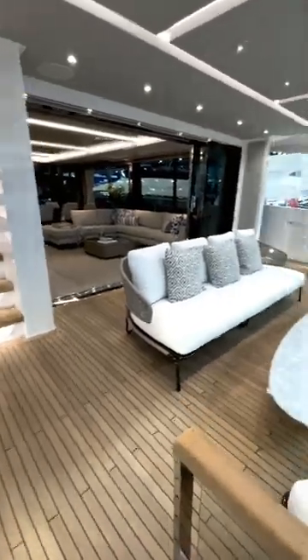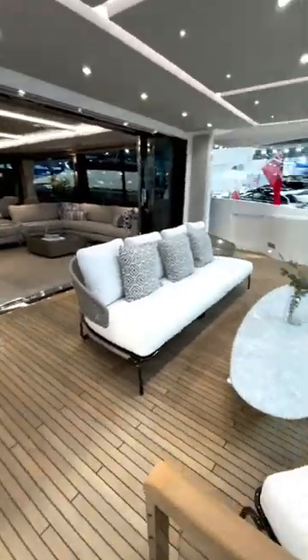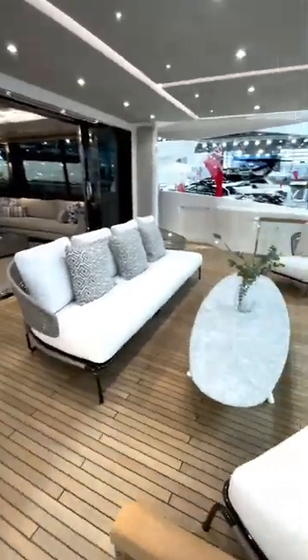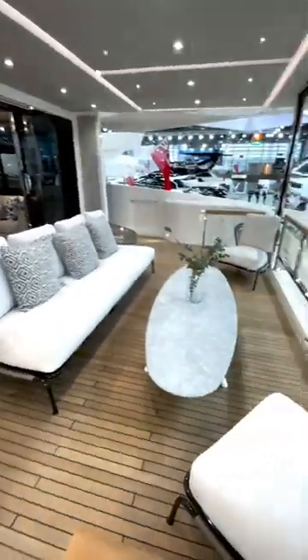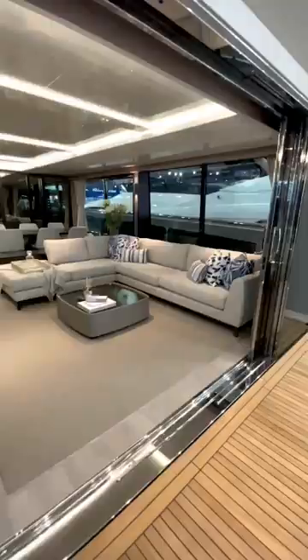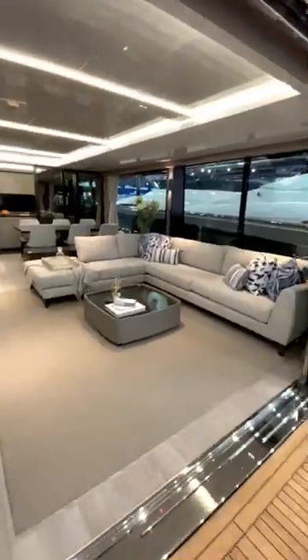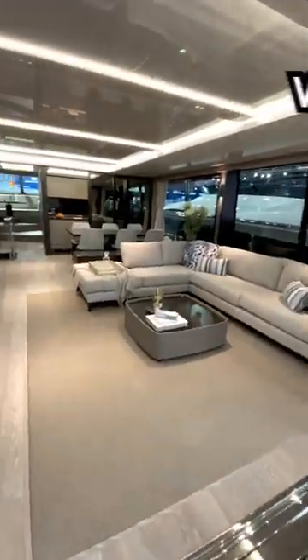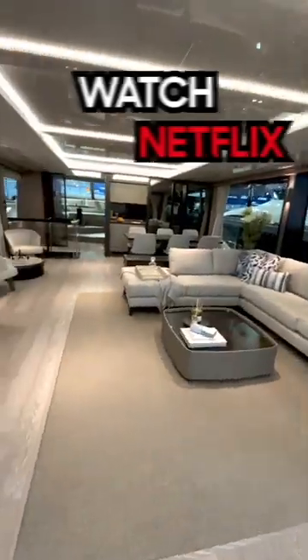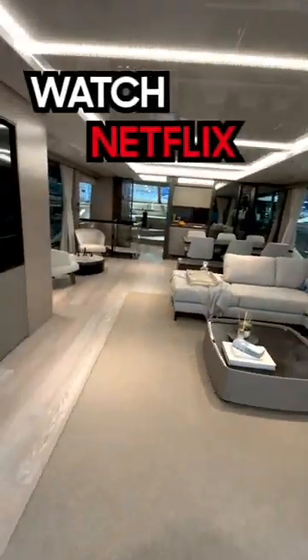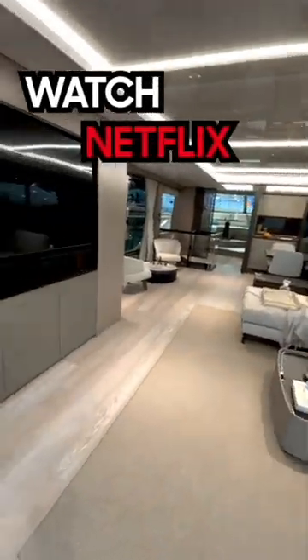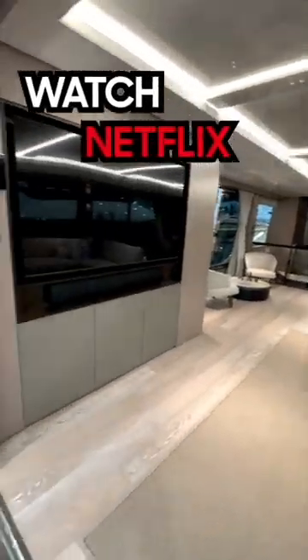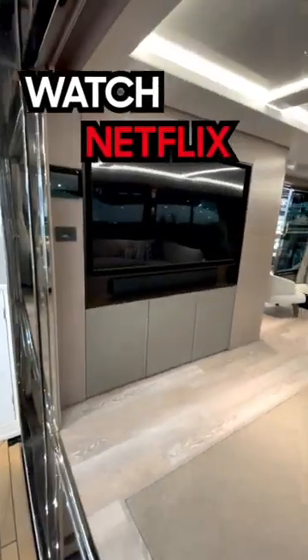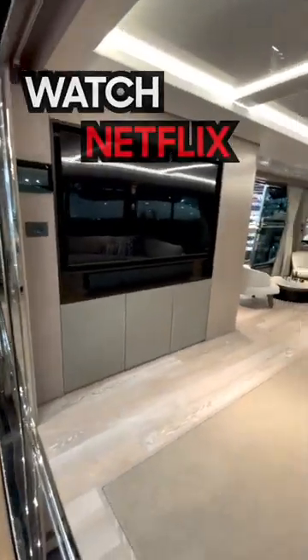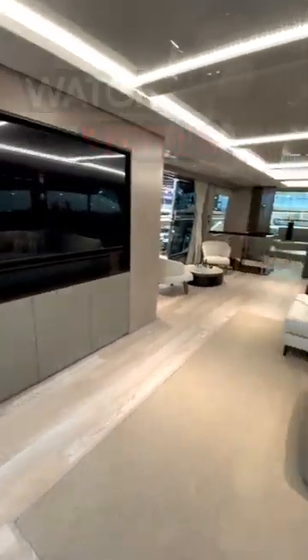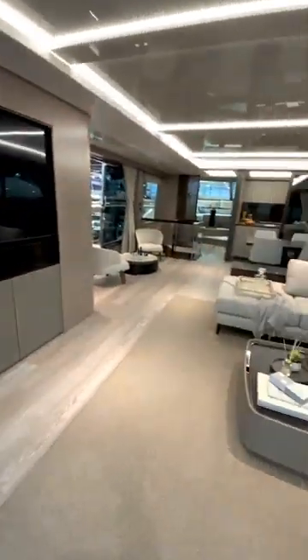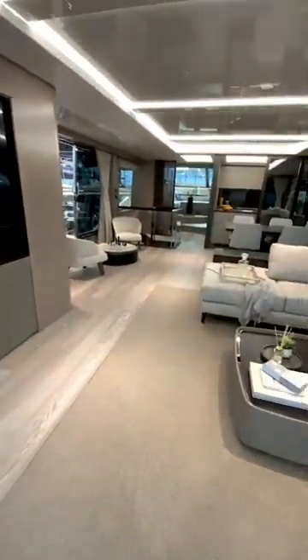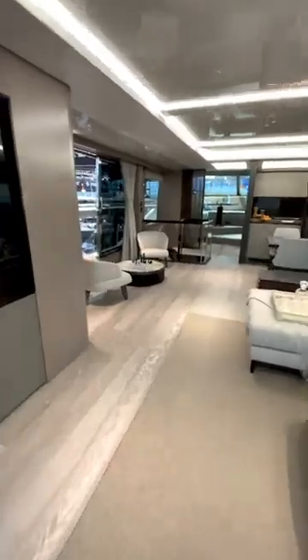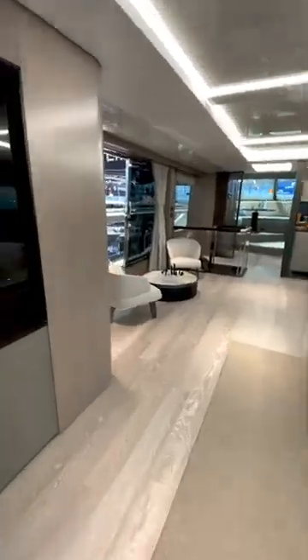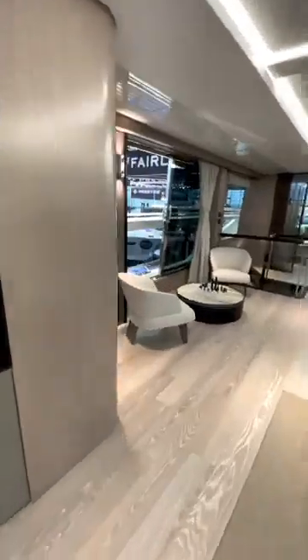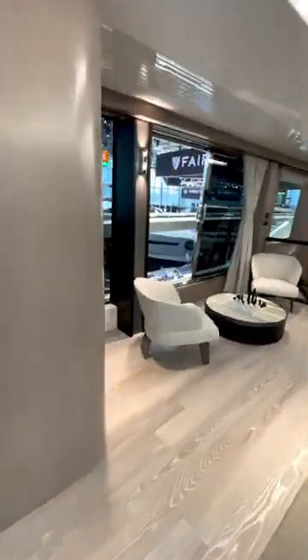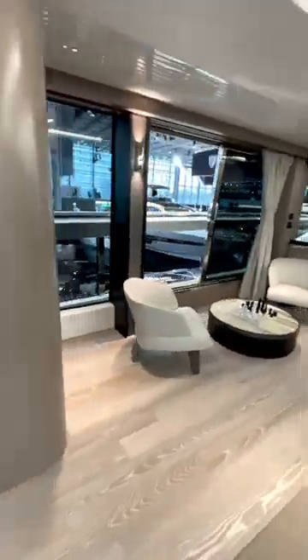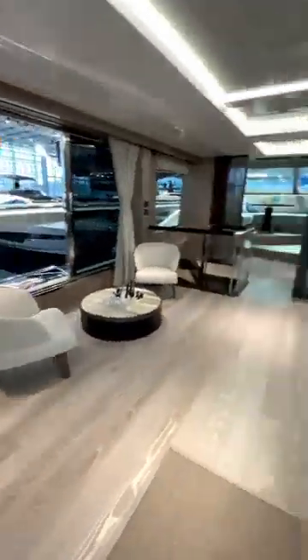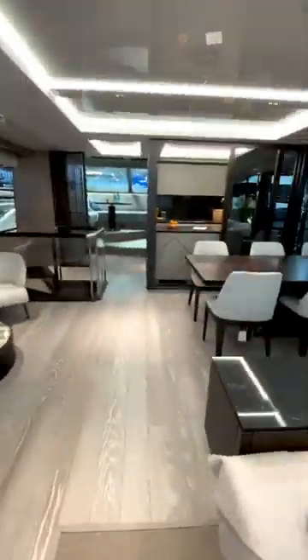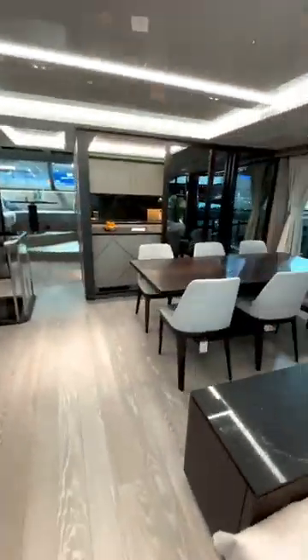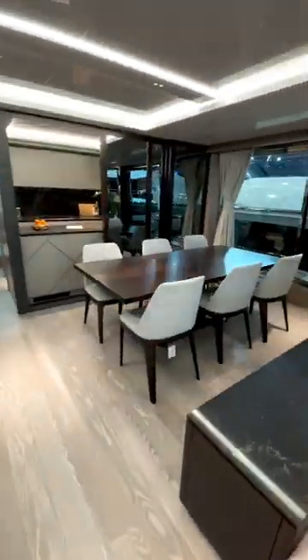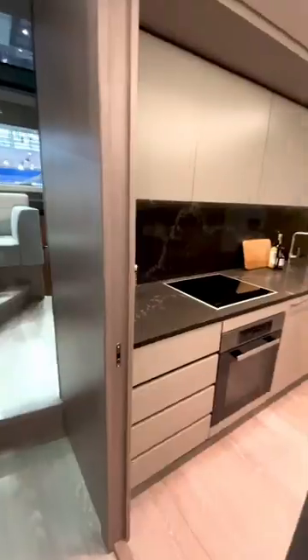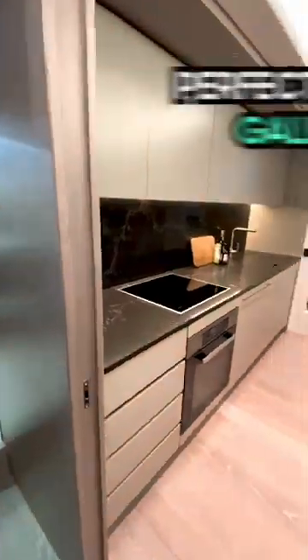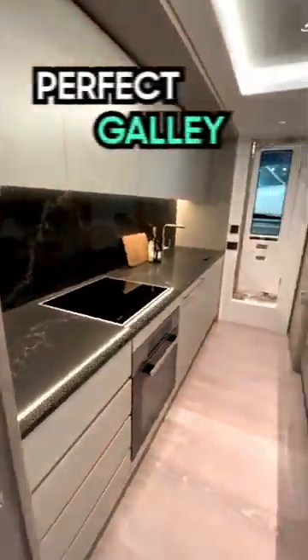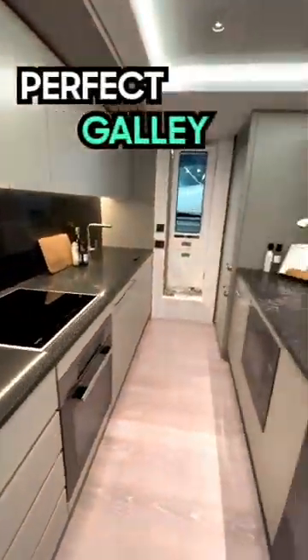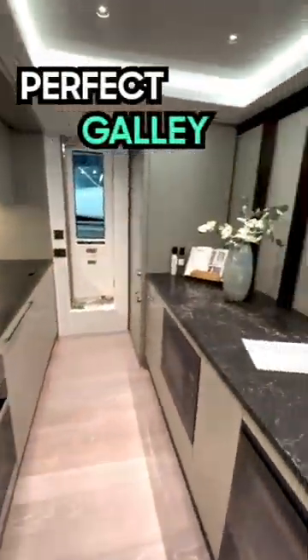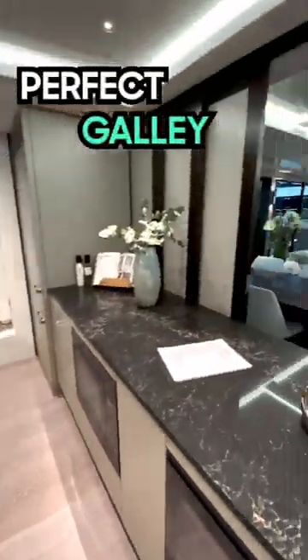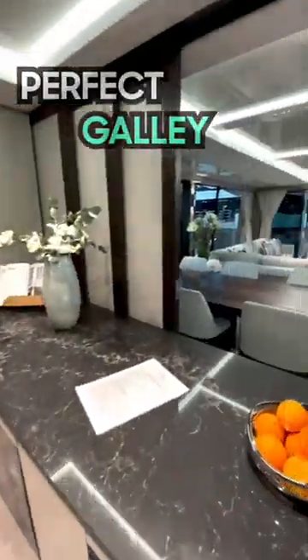Huge outdoor living space. Watch Netflix on the saloon TV or eat with the whole family at the dining table. Perfect galley kitchen area.